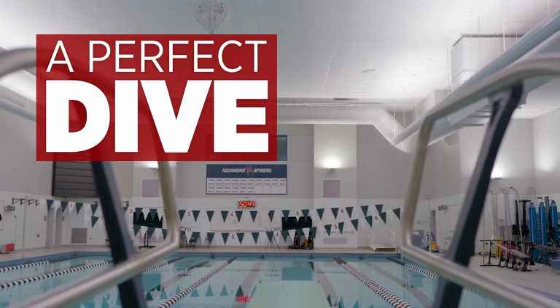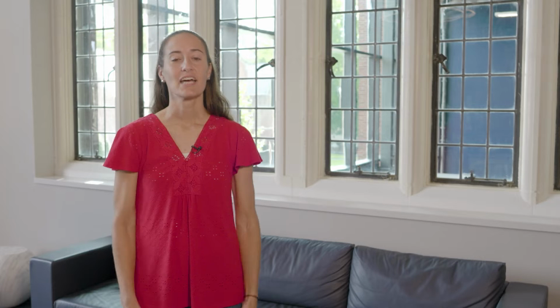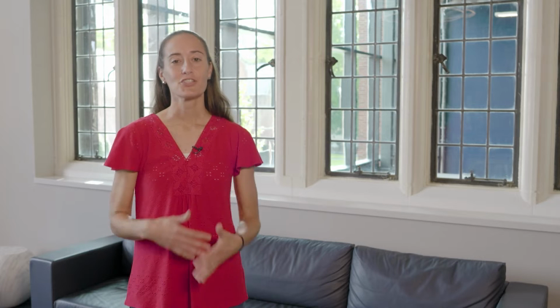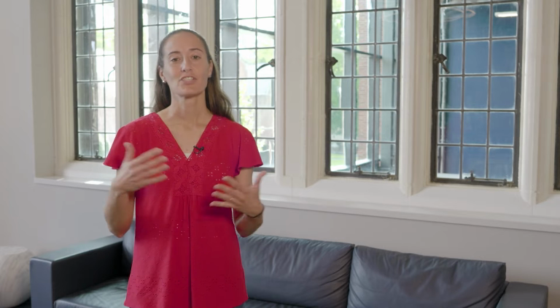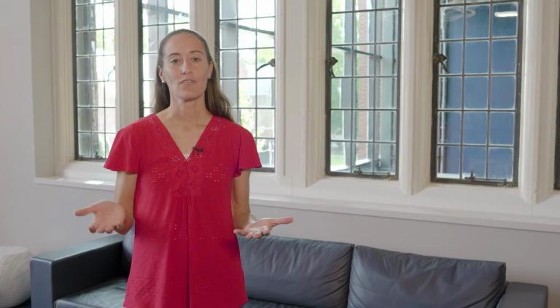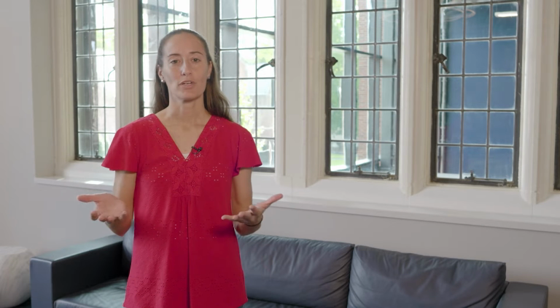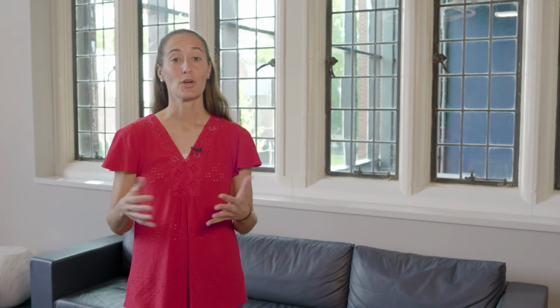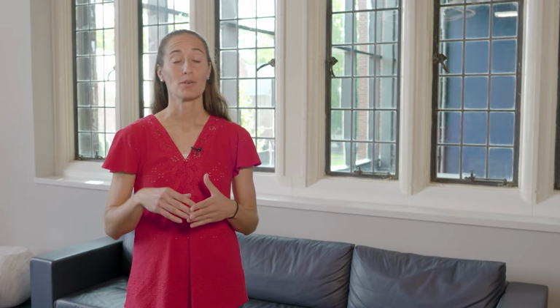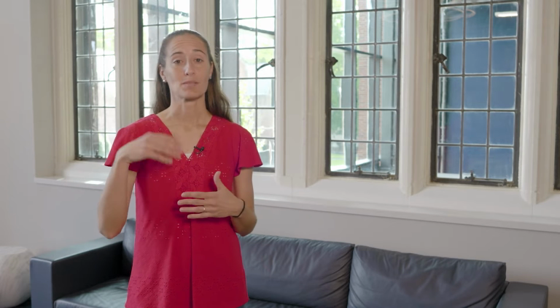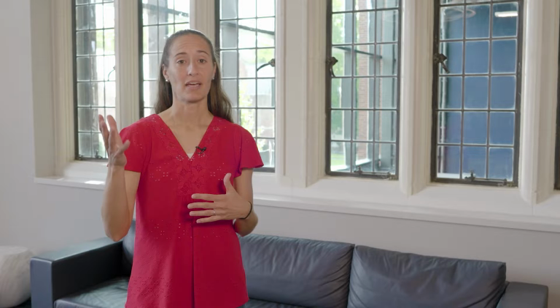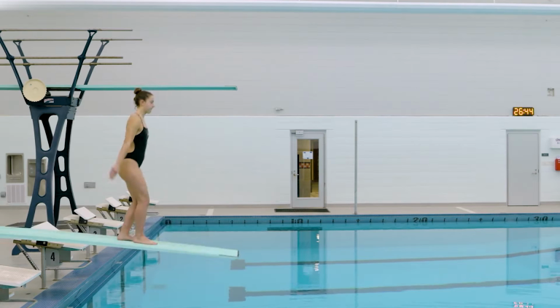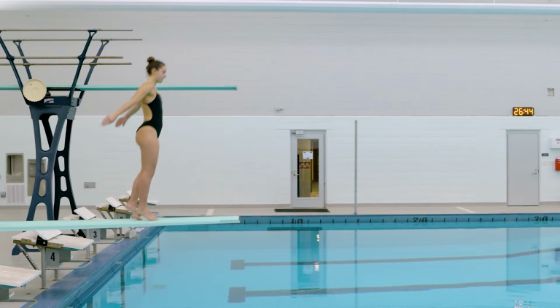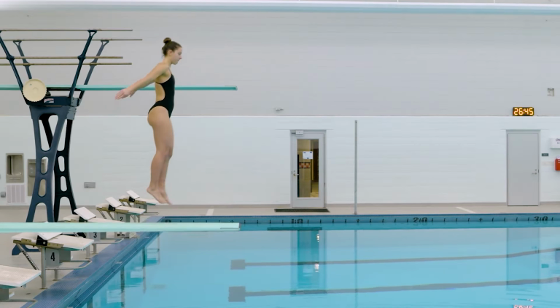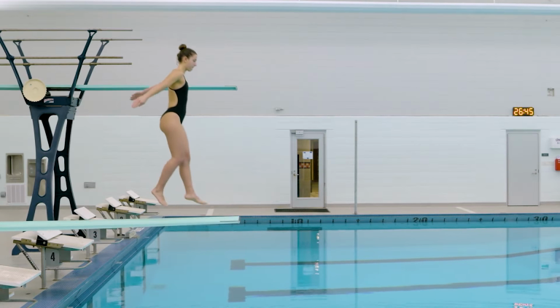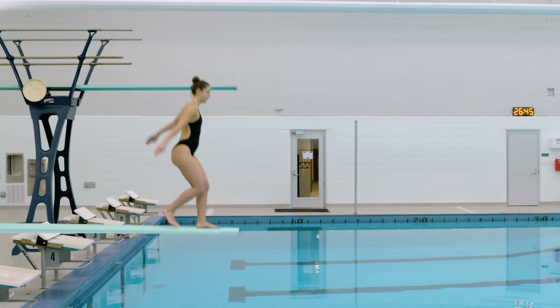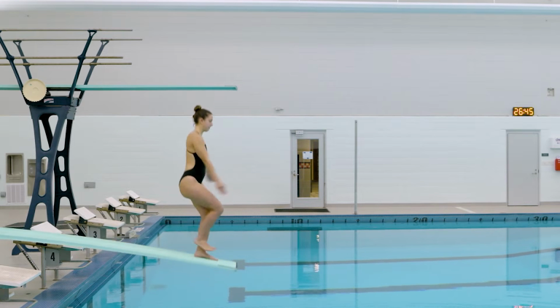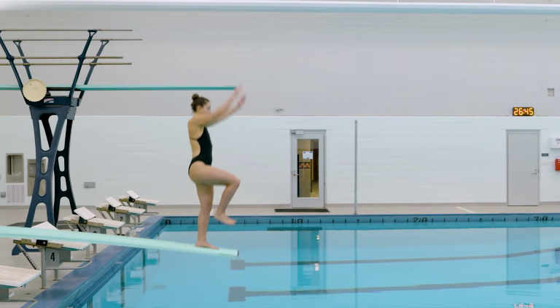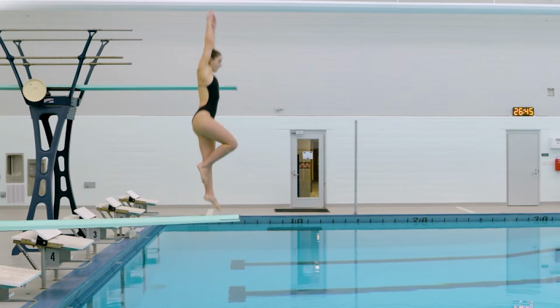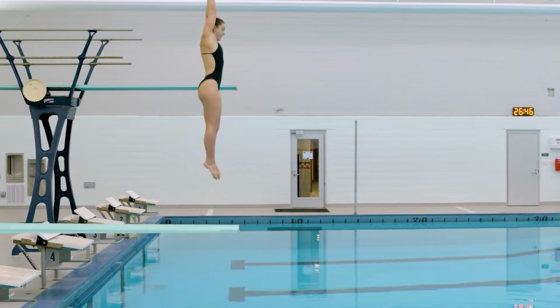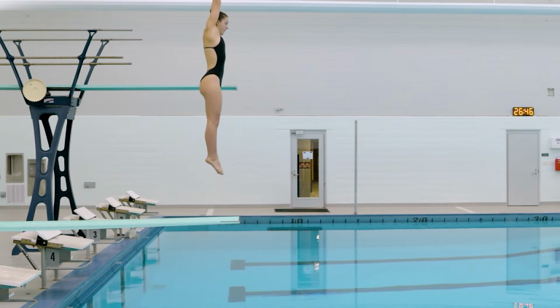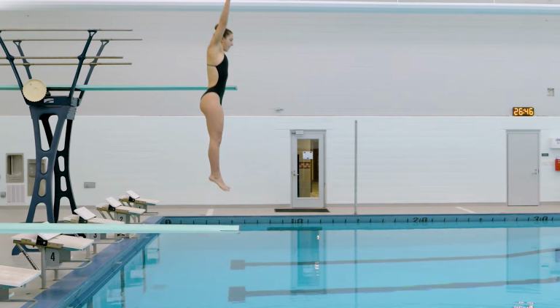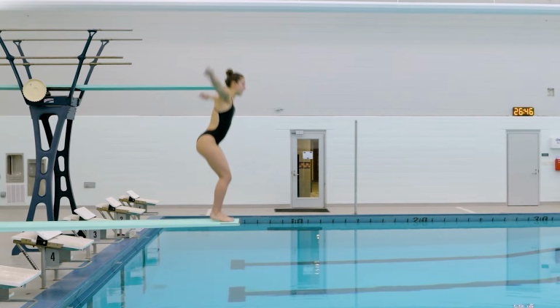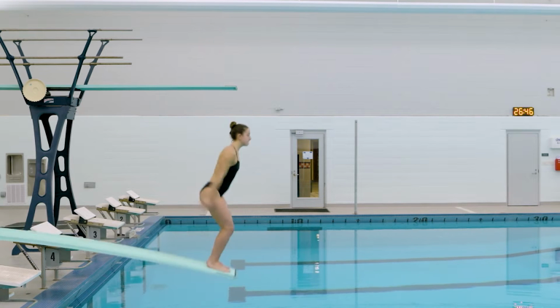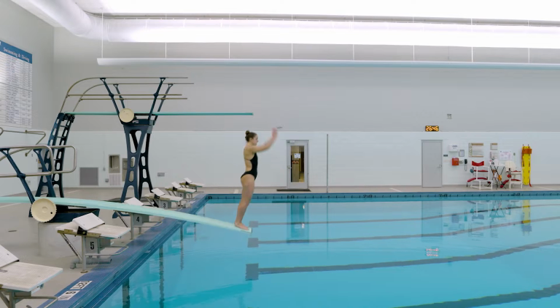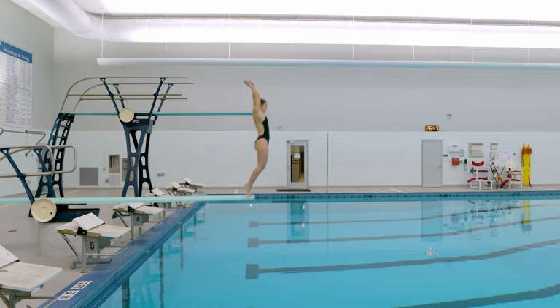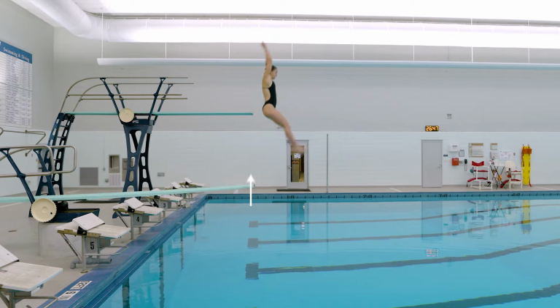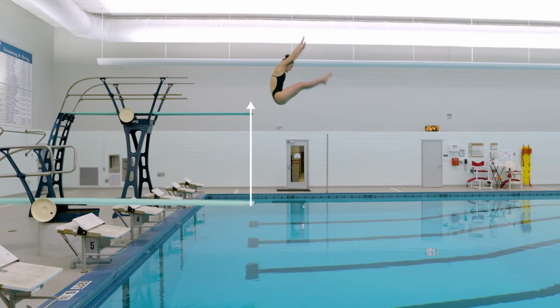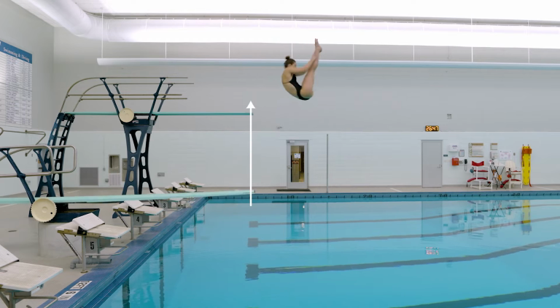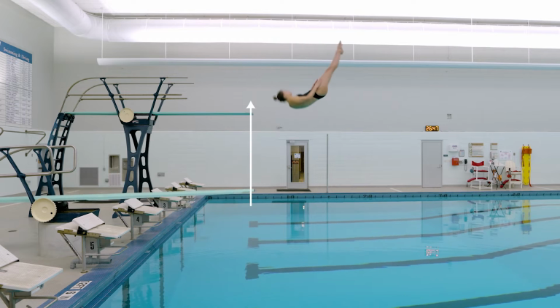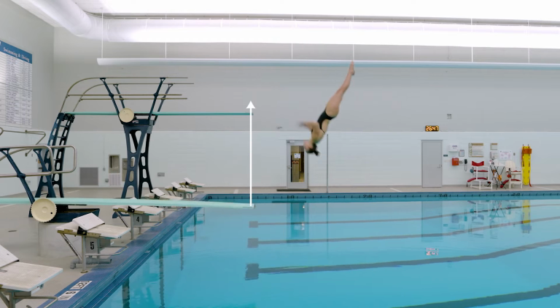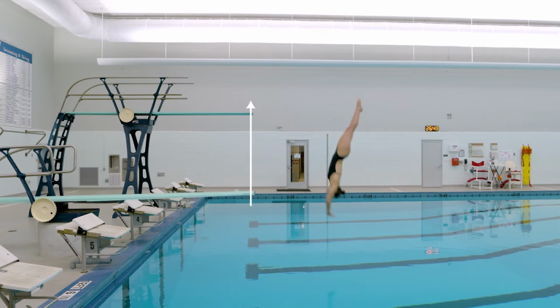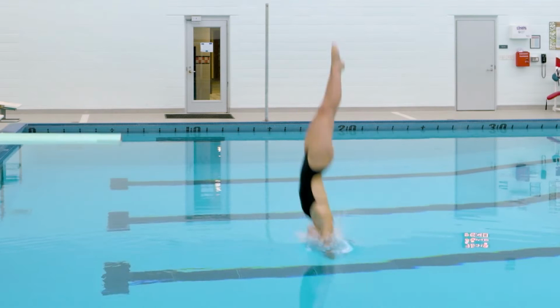A diver's trajectory off the board determines their maximum height. The height that they're able to achieve in their dive allows them to complete any somersaults or spins that they need to before they enter the water.